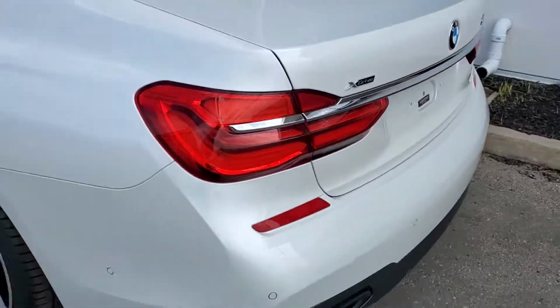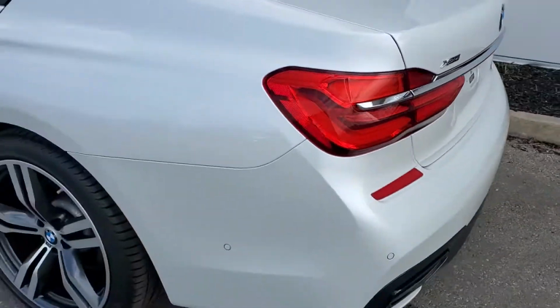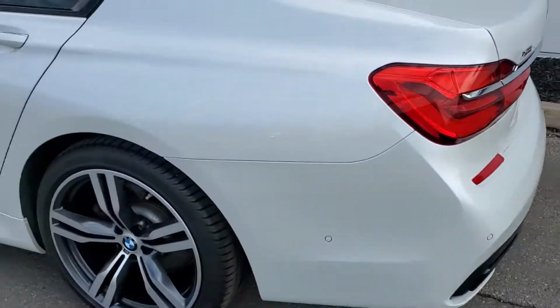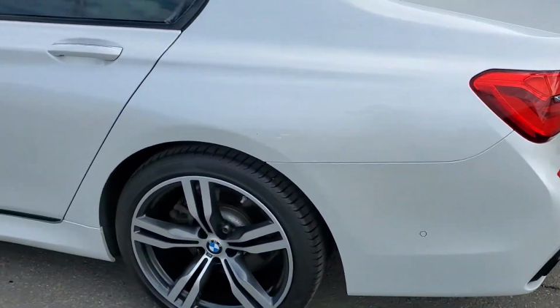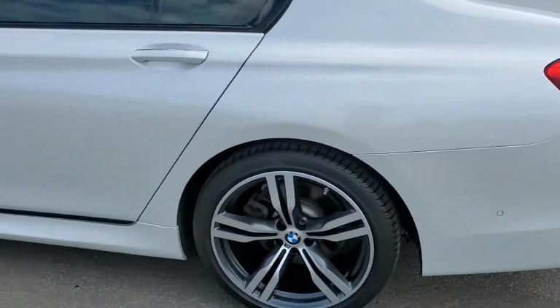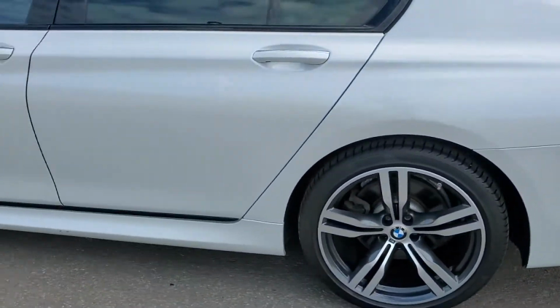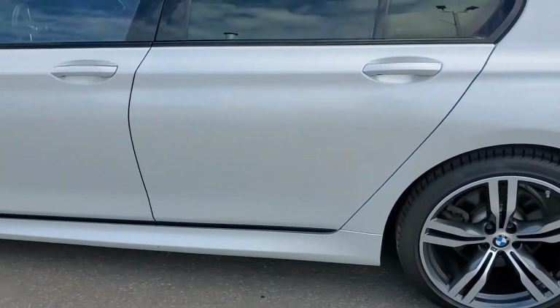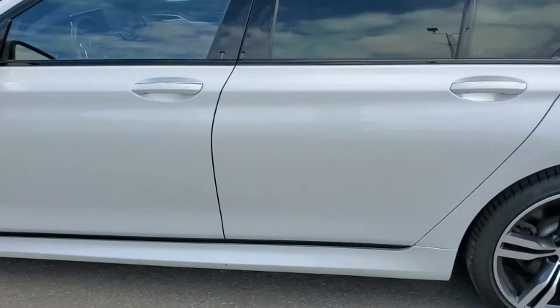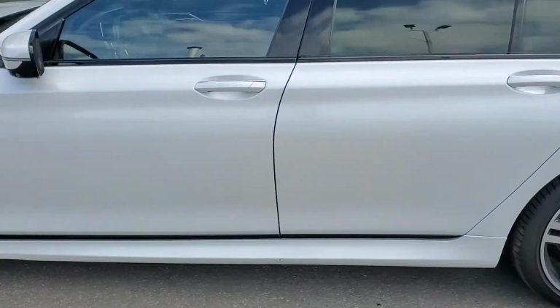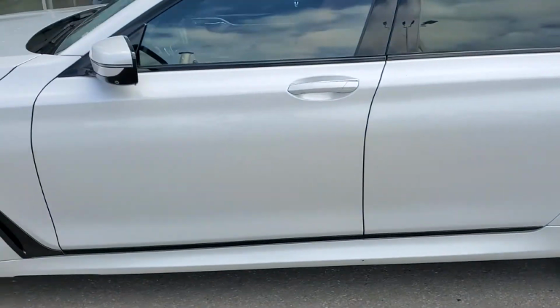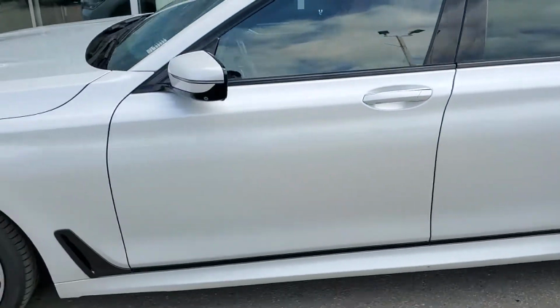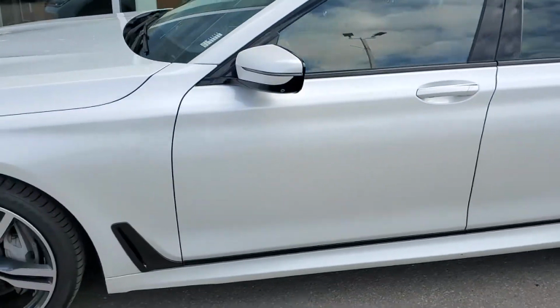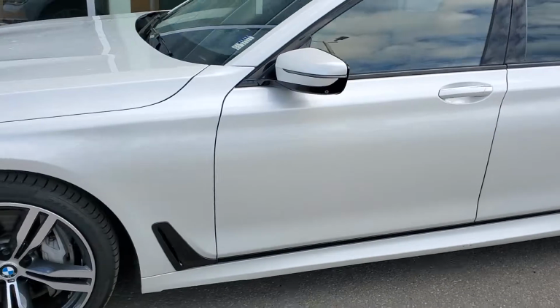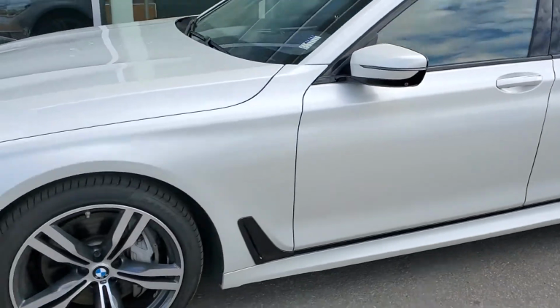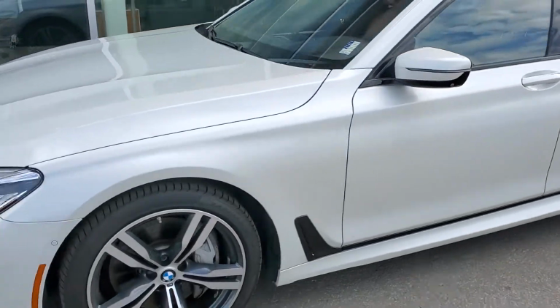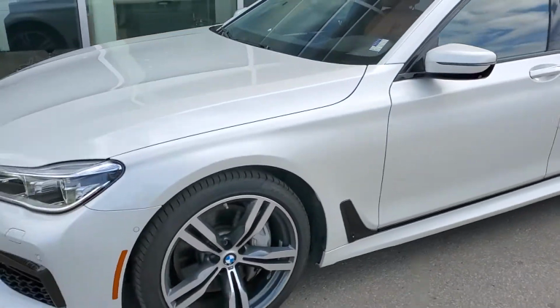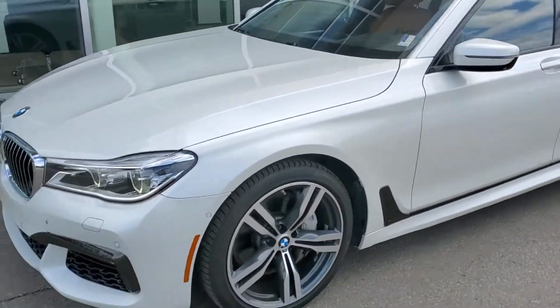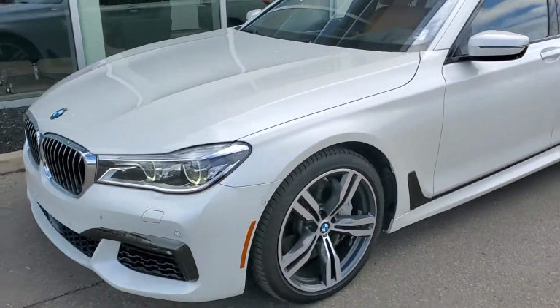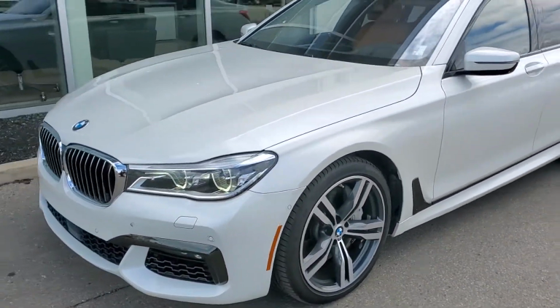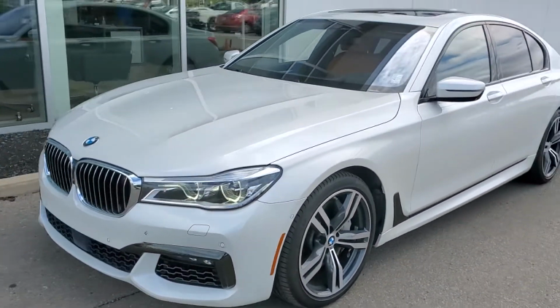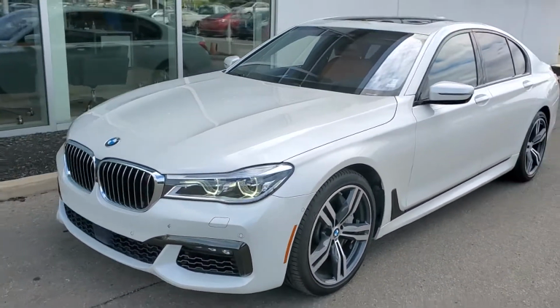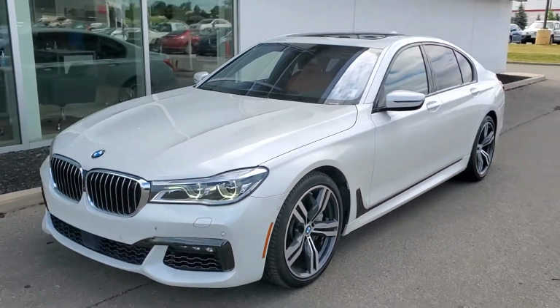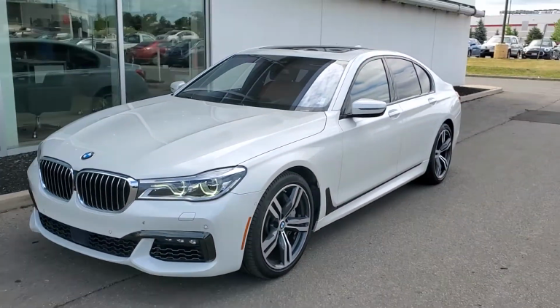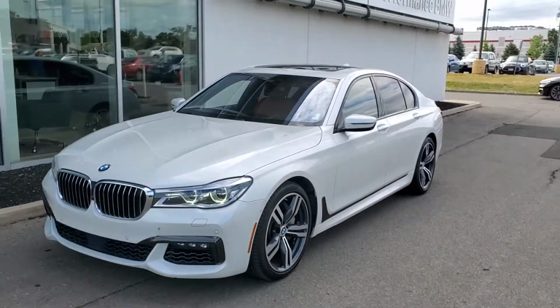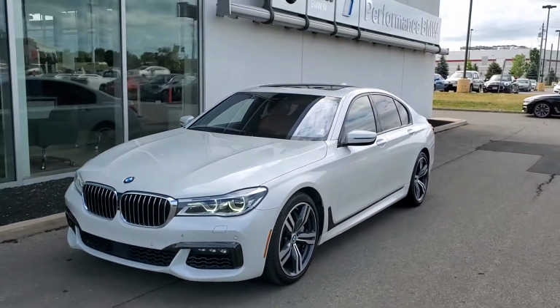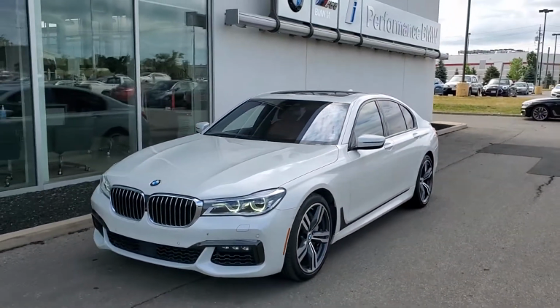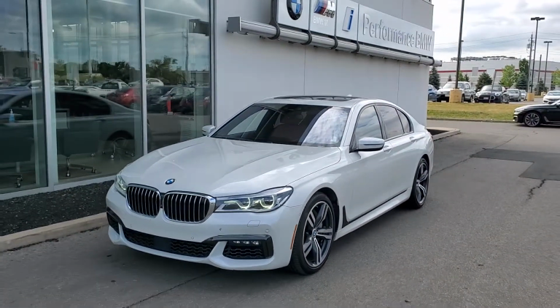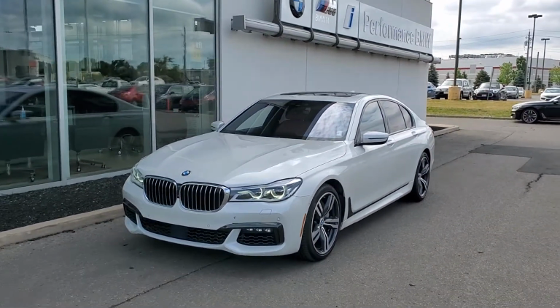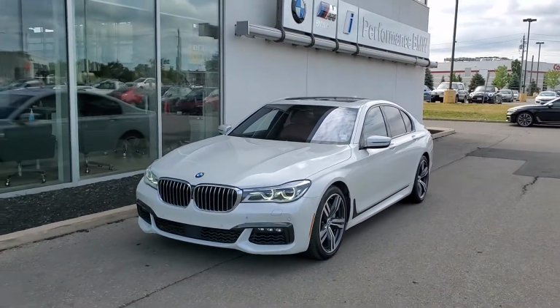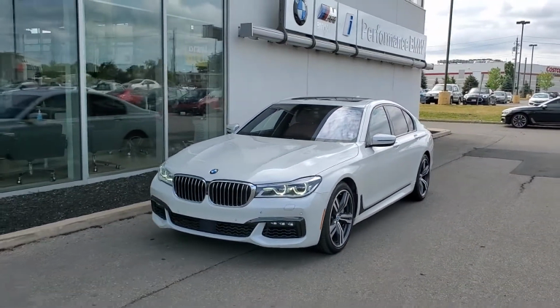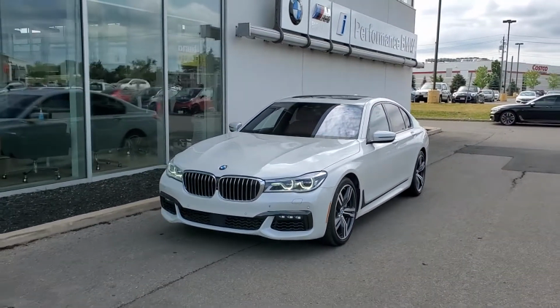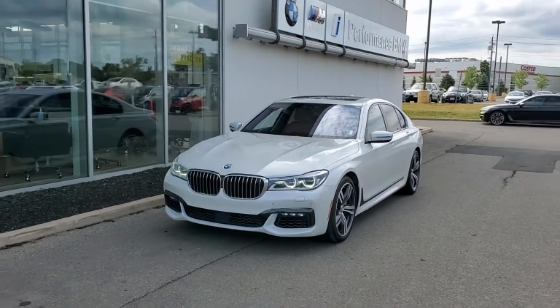If you have any questions, you can contact me on my cell phone number or email me. I'm looking forward to seeing you at Performance BMWs at Katrin — thank you very much.